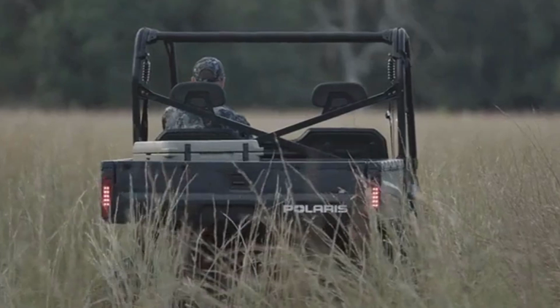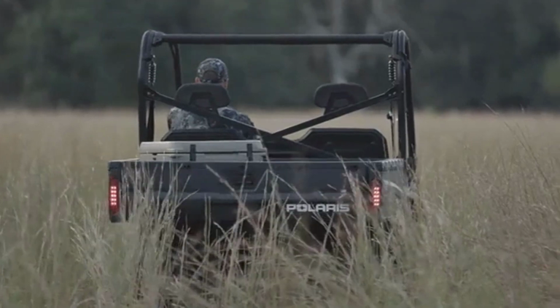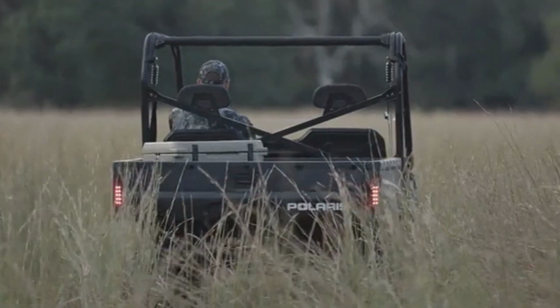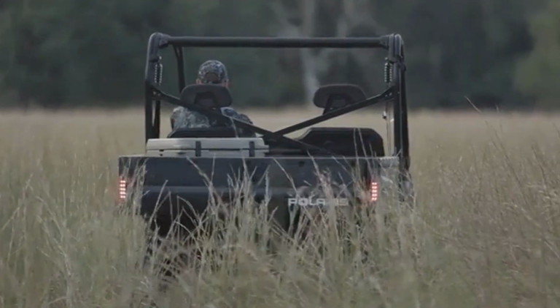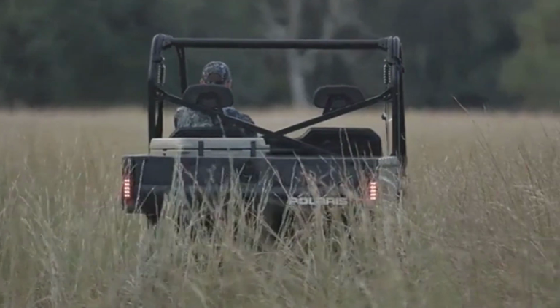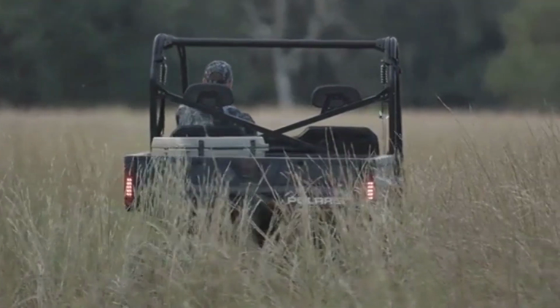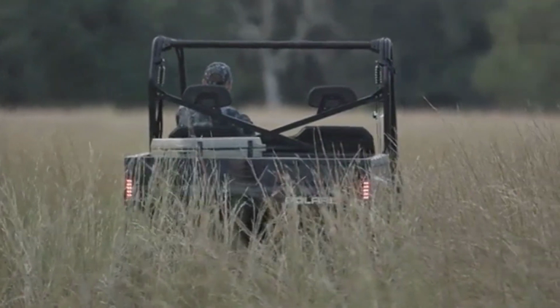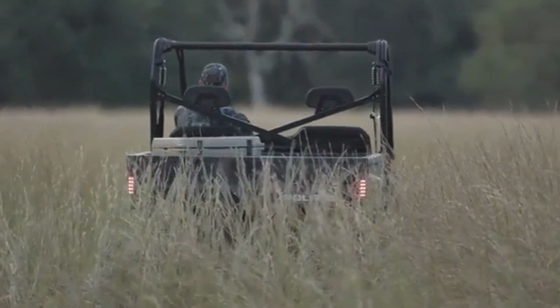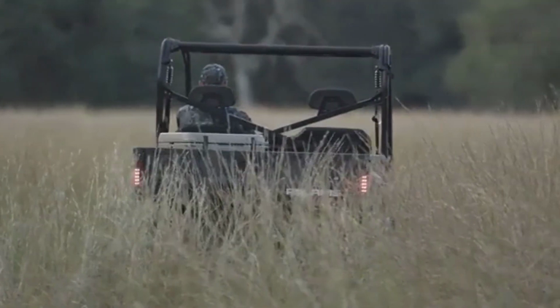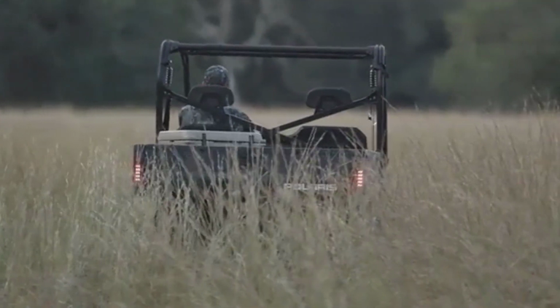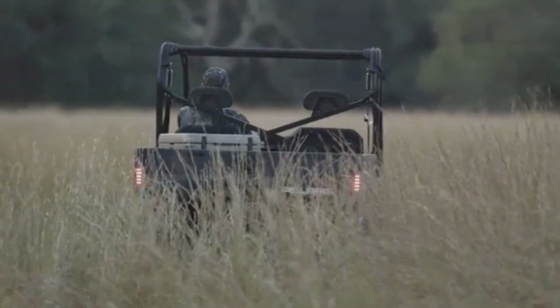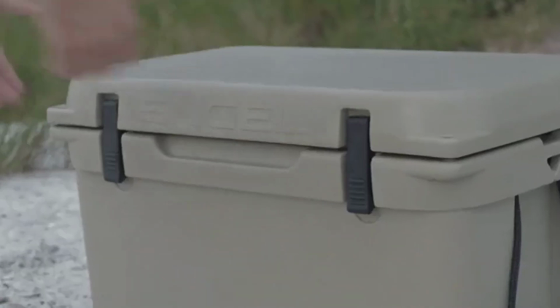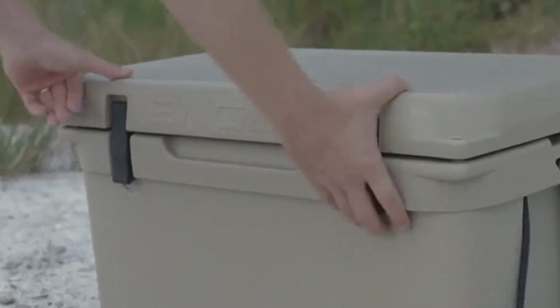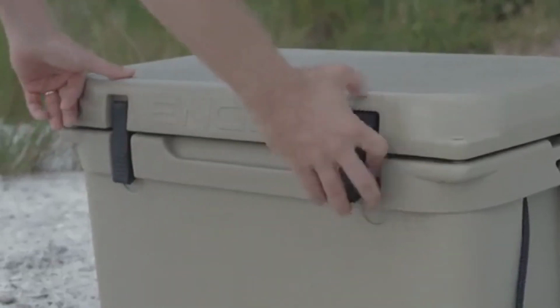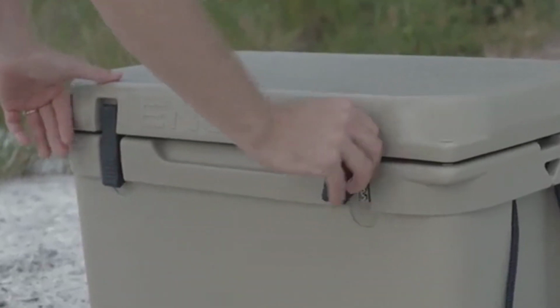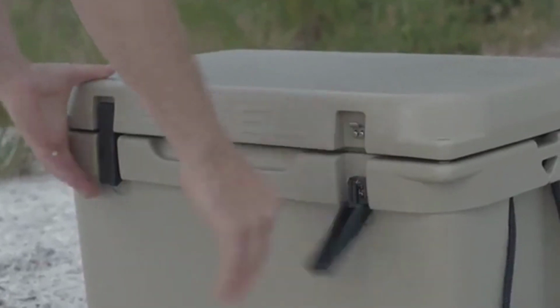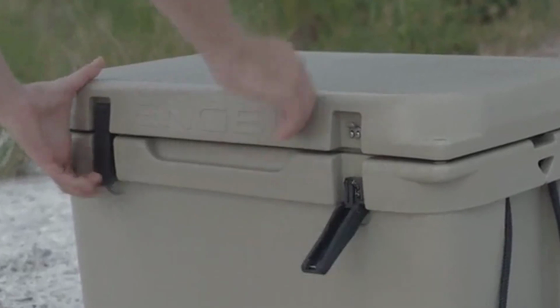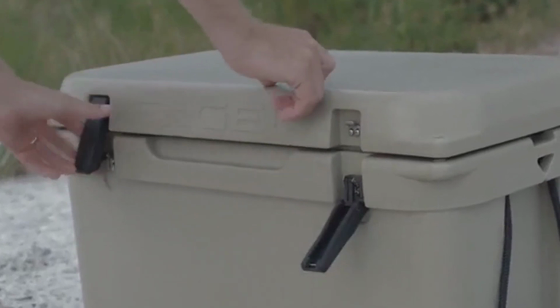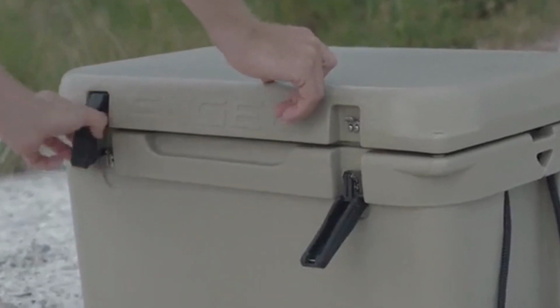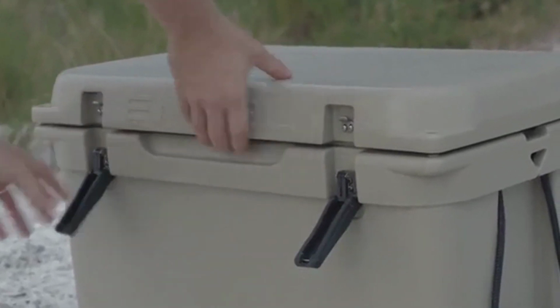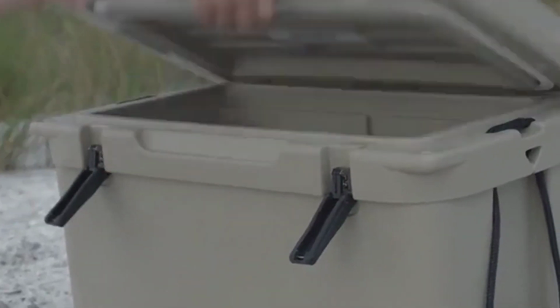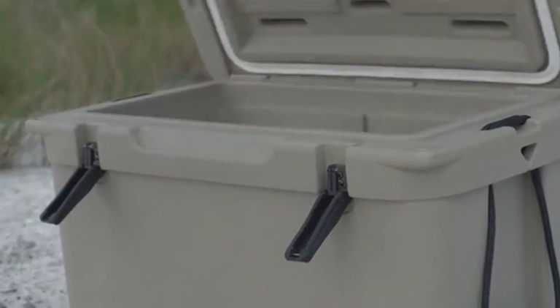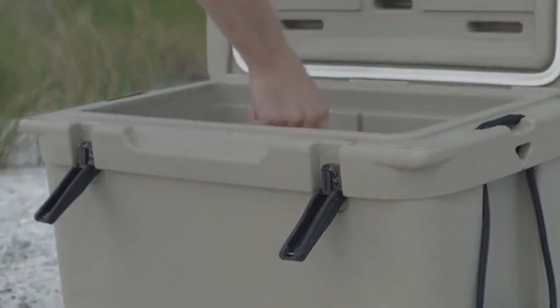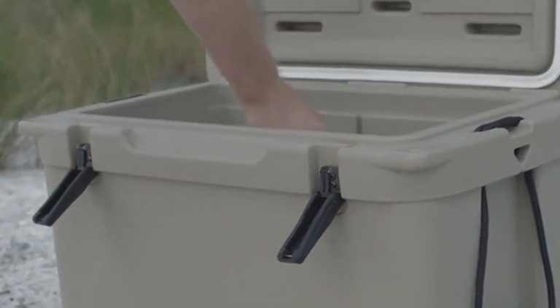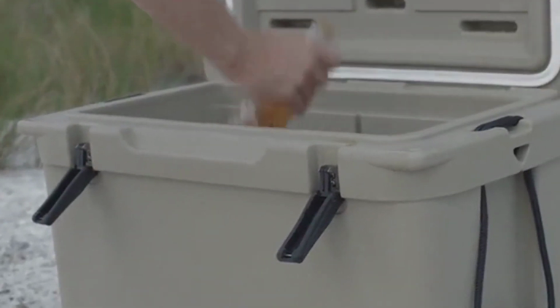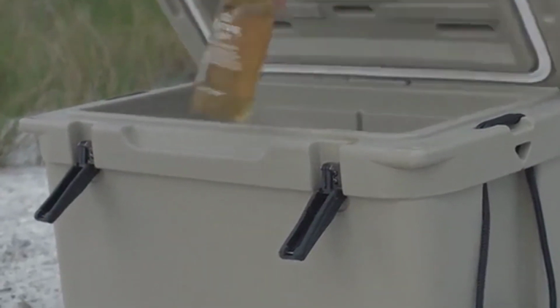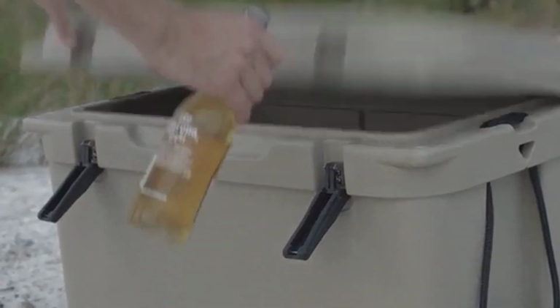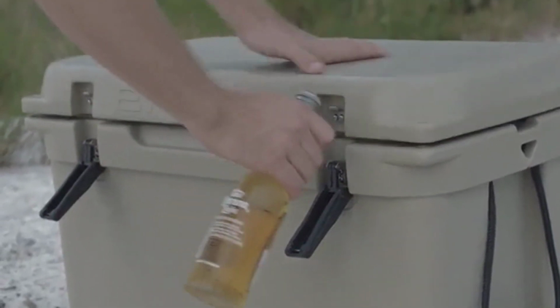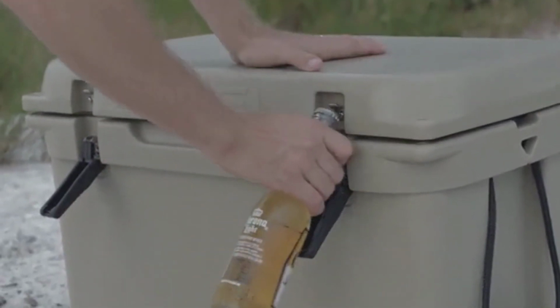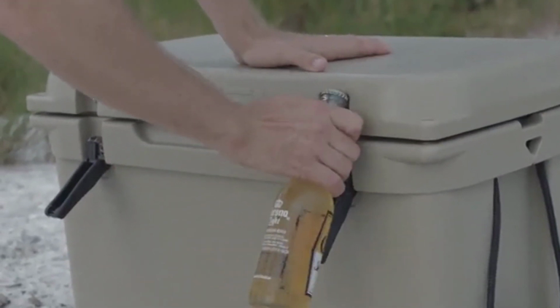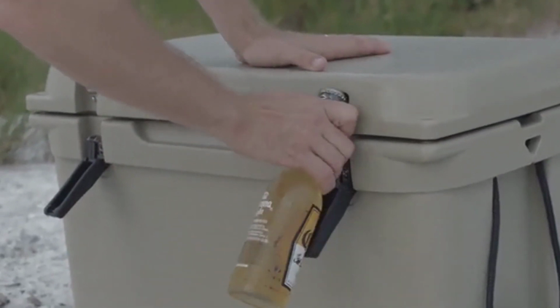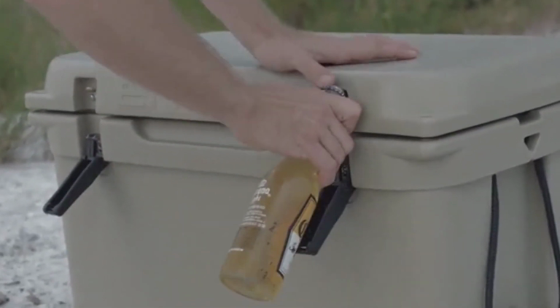If you are looking for the best roto-molded cooler, this video is for you. Here are the 3 best roto-molded coolers you can buy. Don't forget to check the link in the description for pricing.